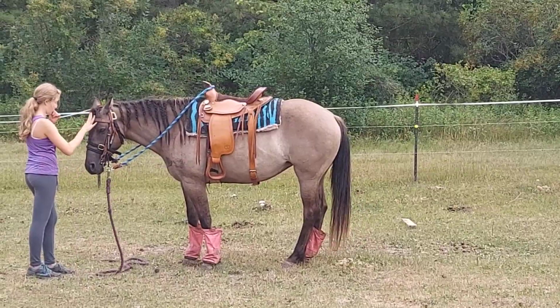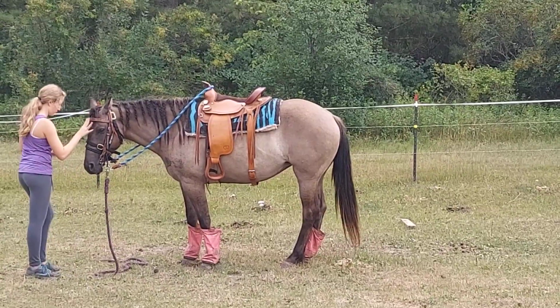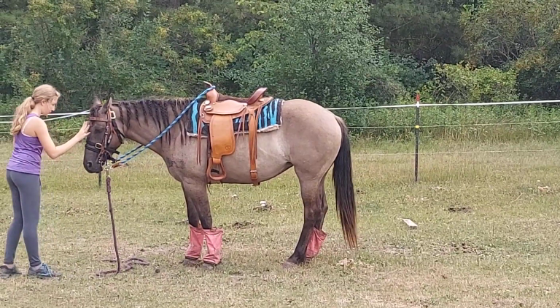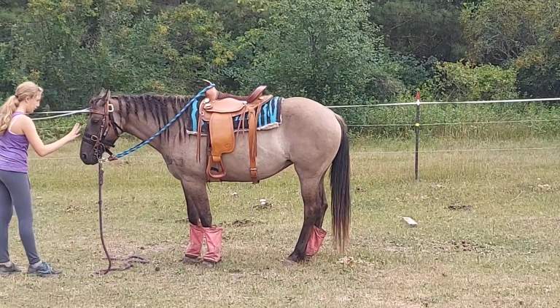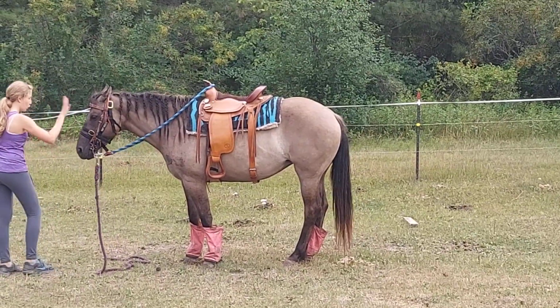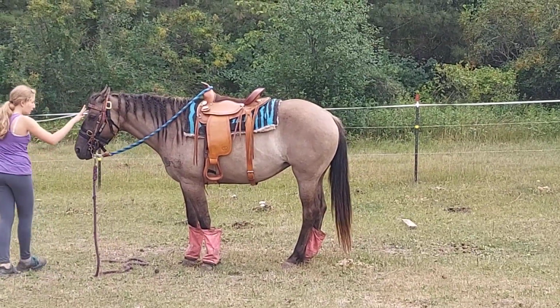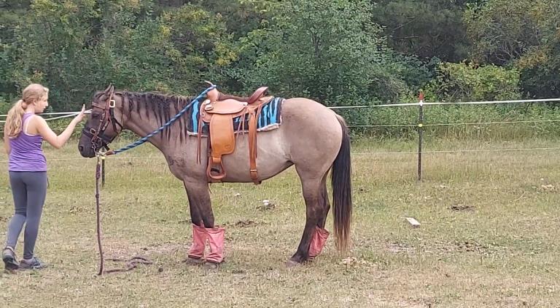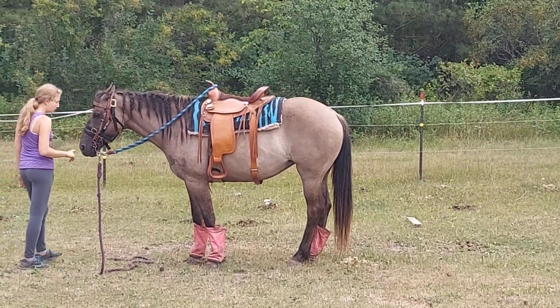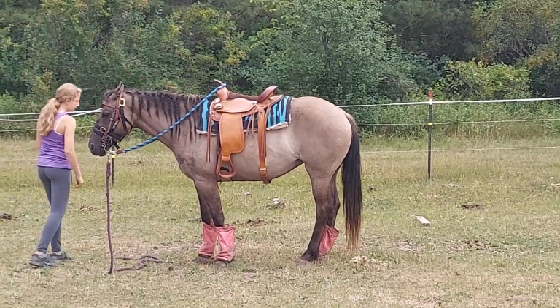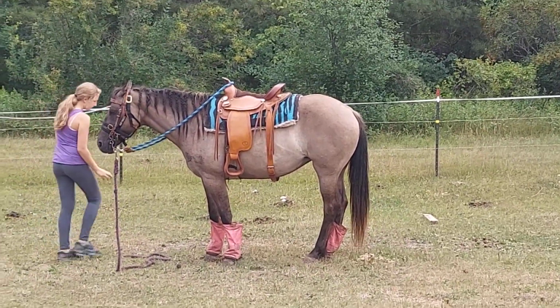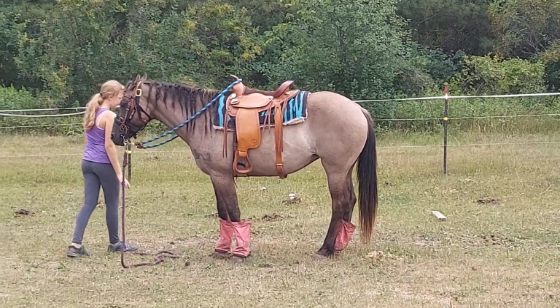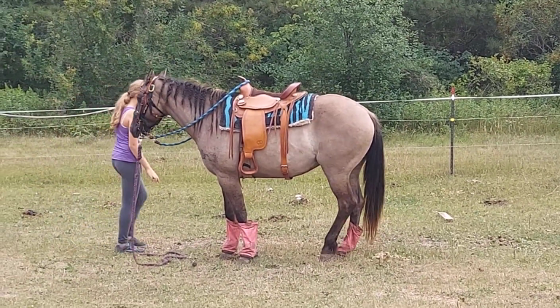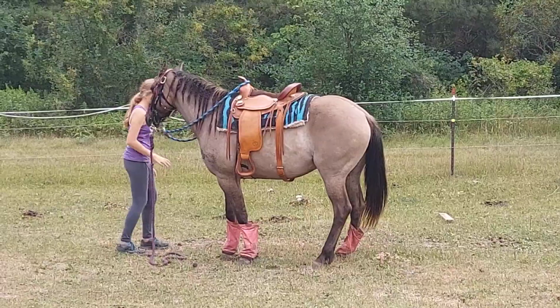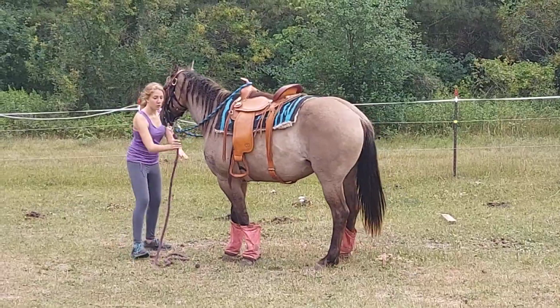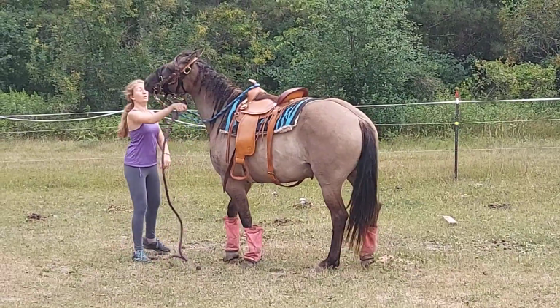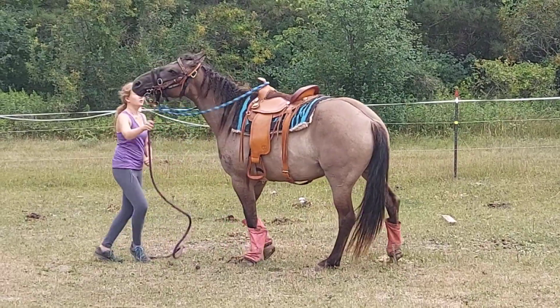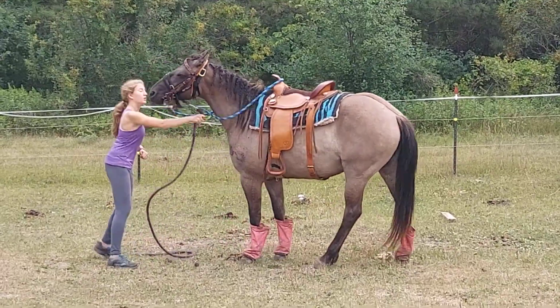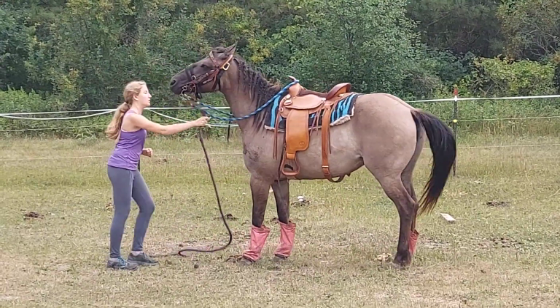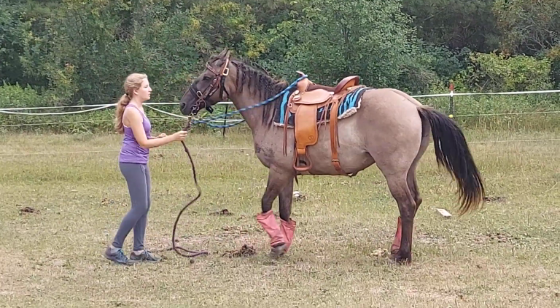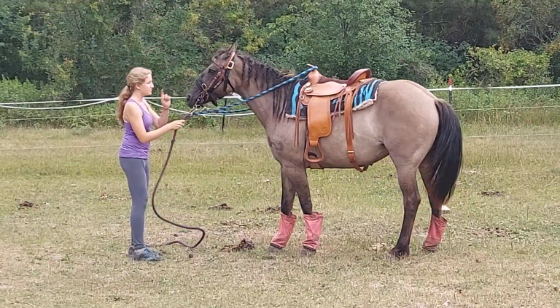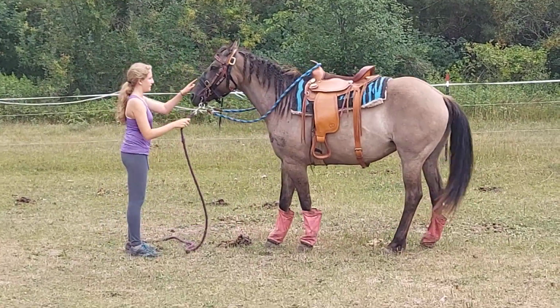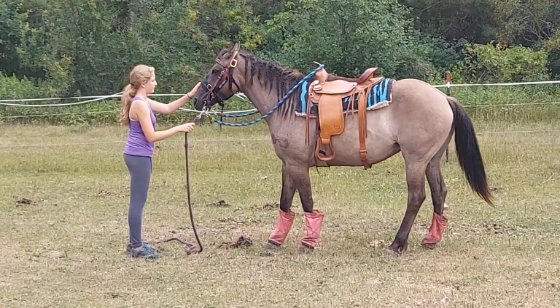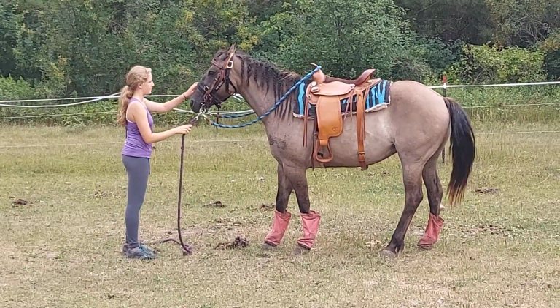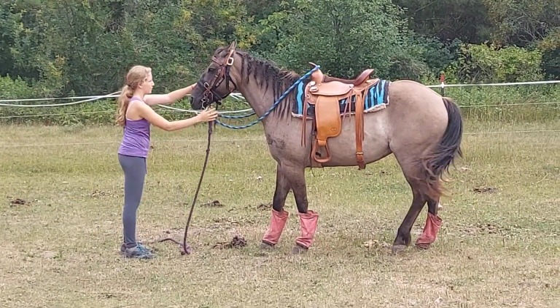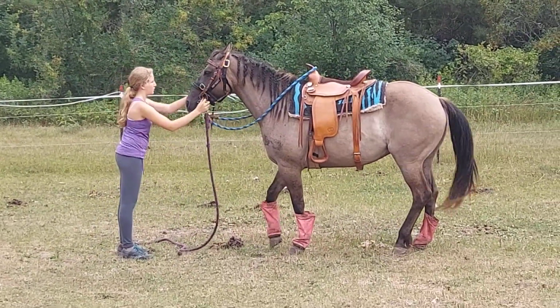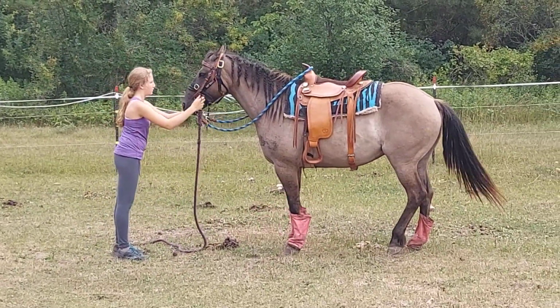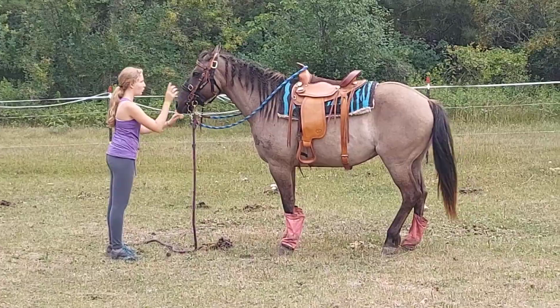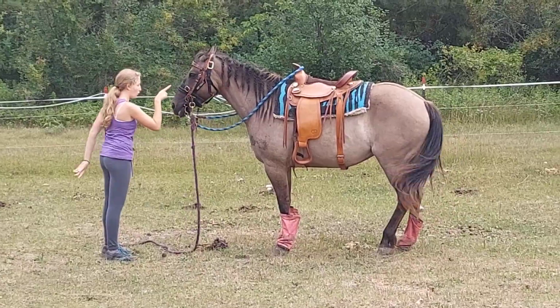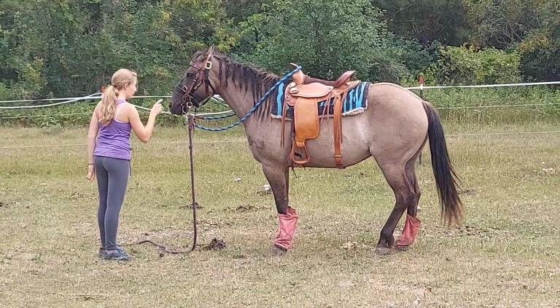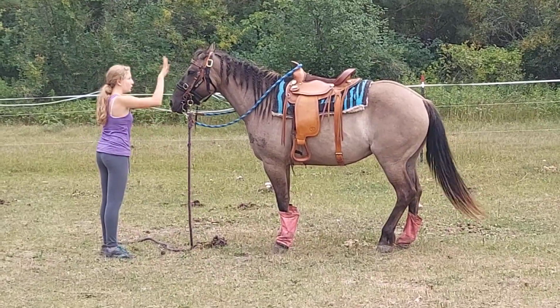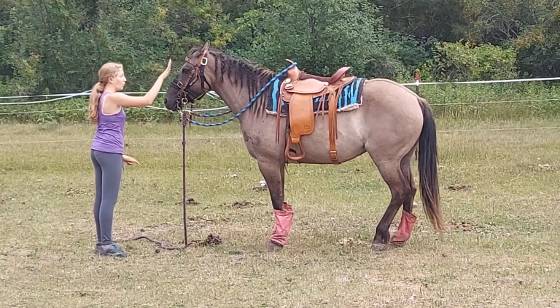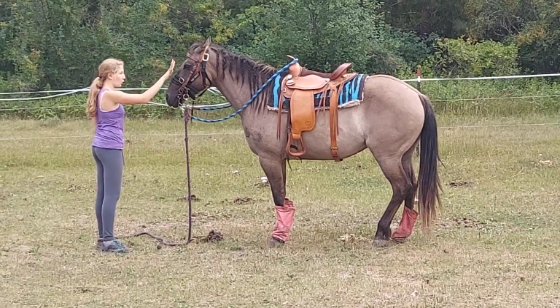Hold. Hold. Hold. Stay there. Hold. Hold.